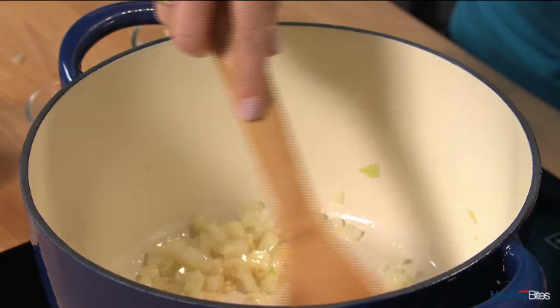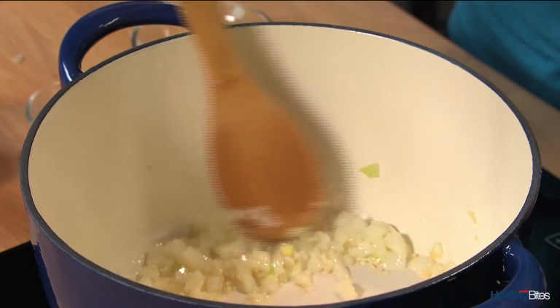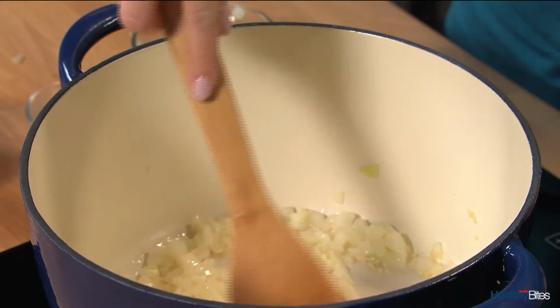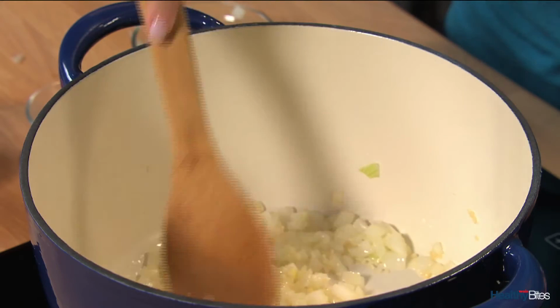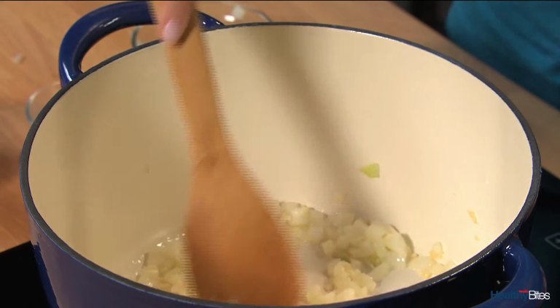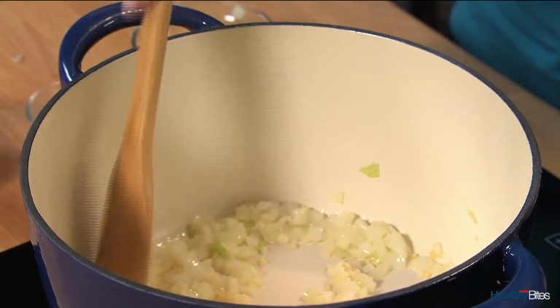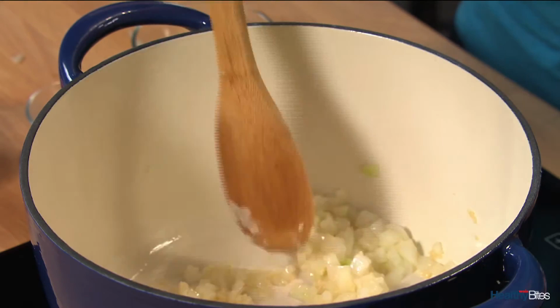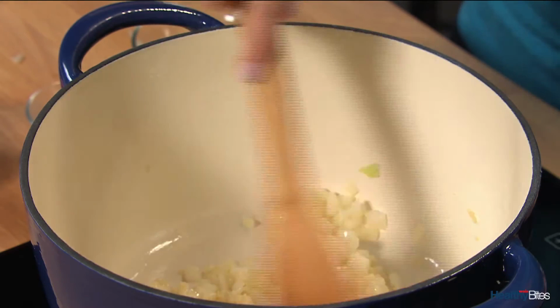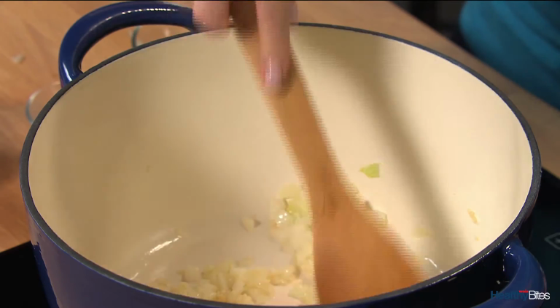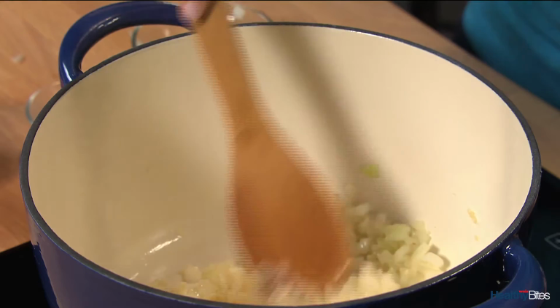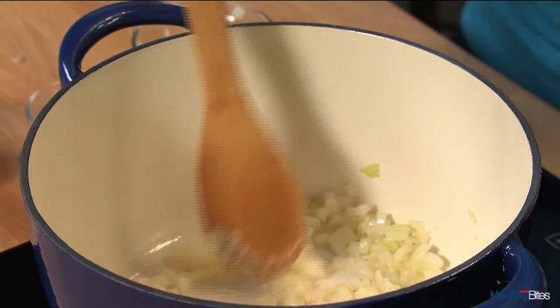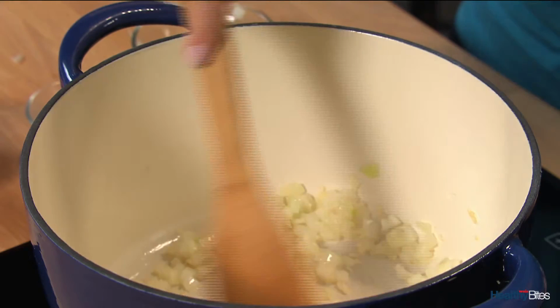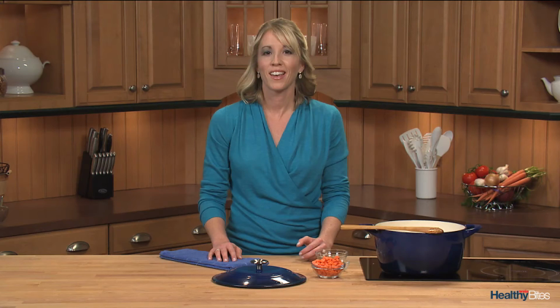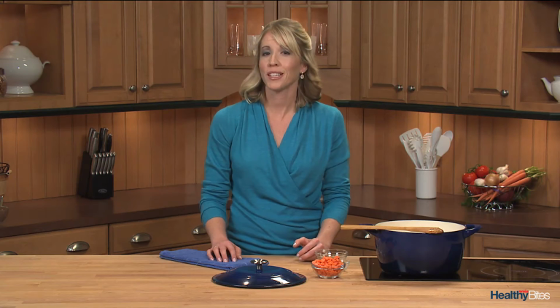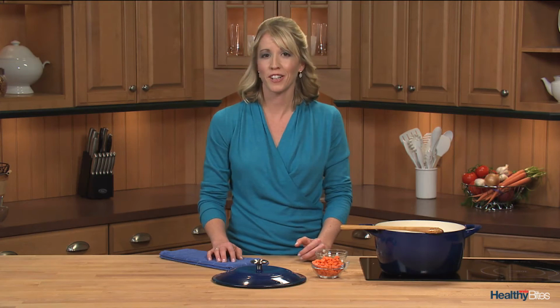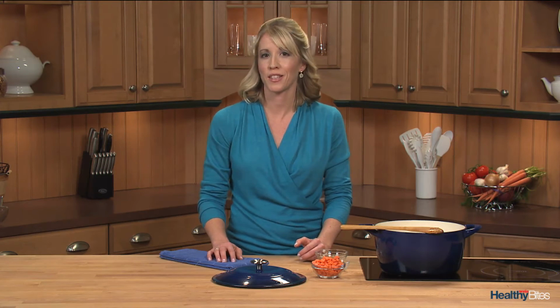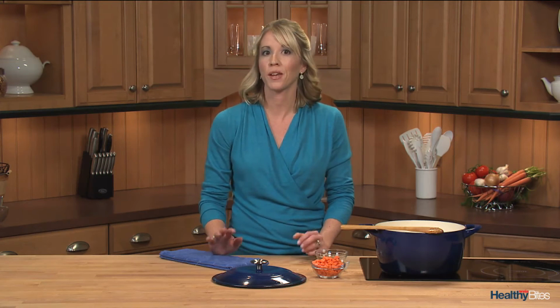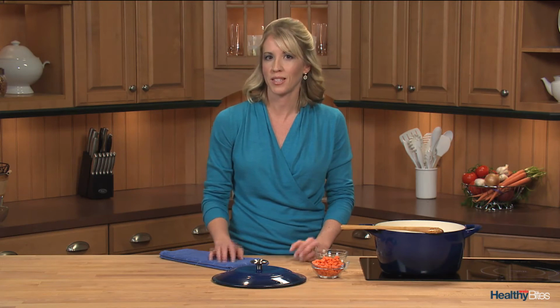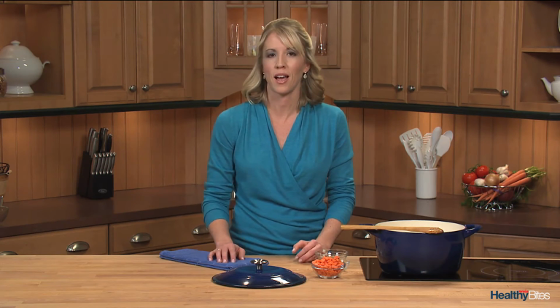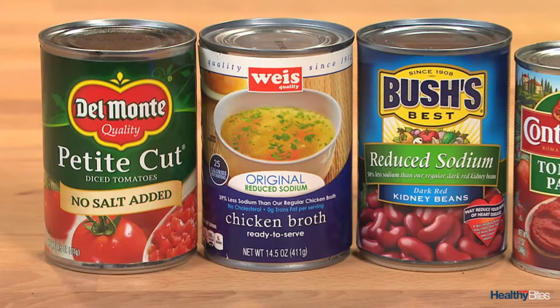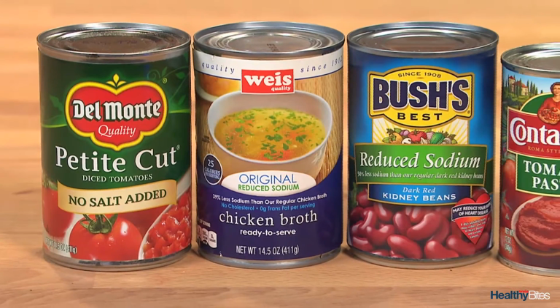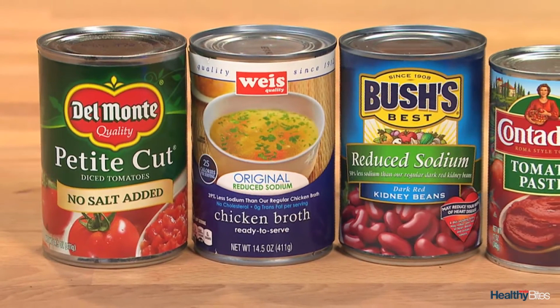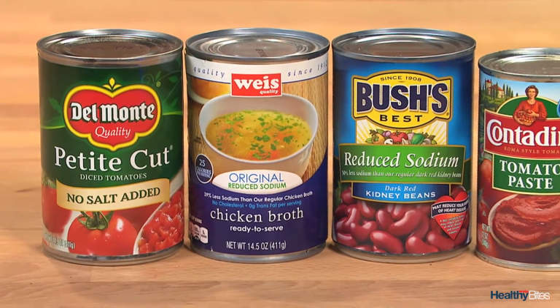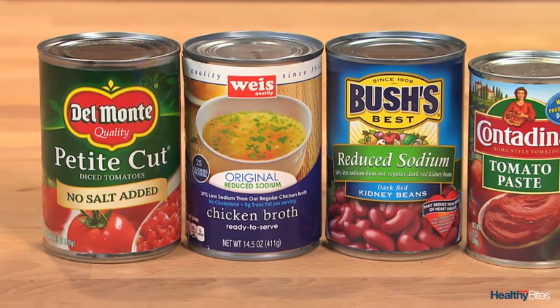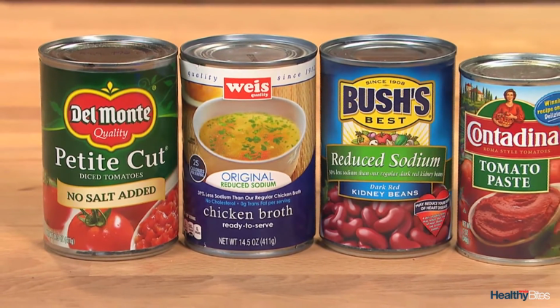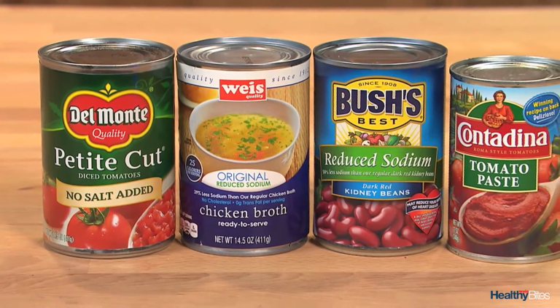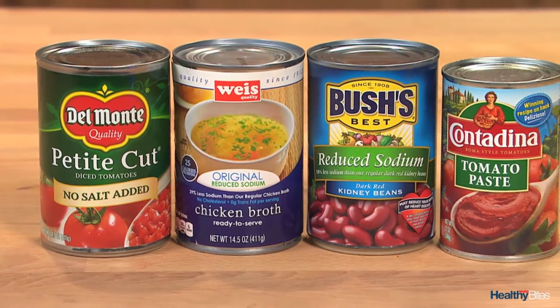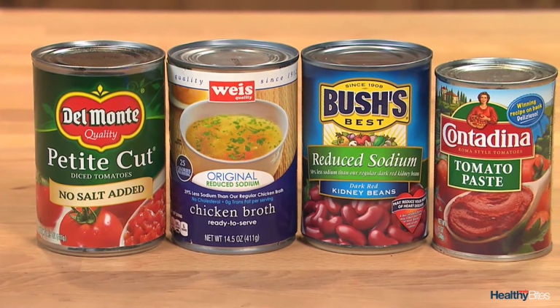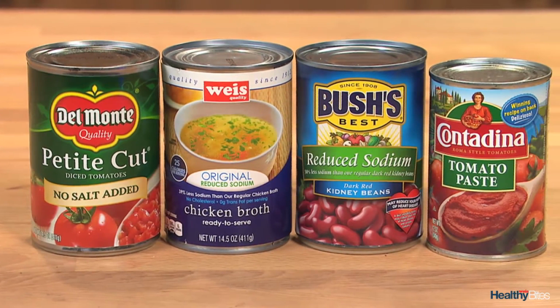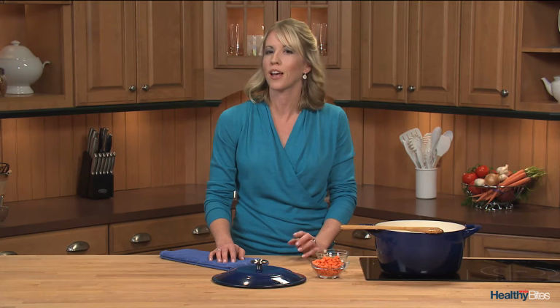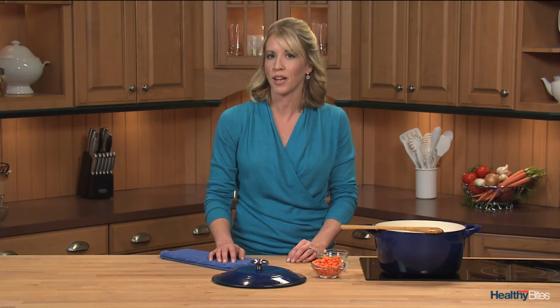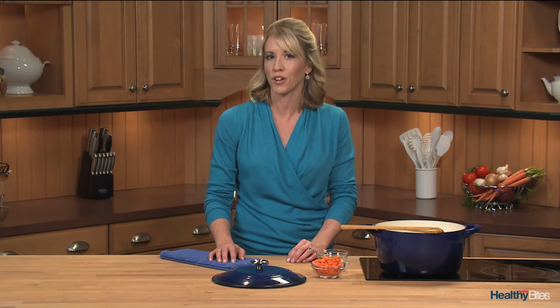To get it started, sauté the onion and garlic in olive oil over medium-high heat until translucent. Using canned ingredients in this recipe really saves time. I always choose no salt added or reduced sodium varieties when available, and when using vegetables and beans, I always drain and rinse first.